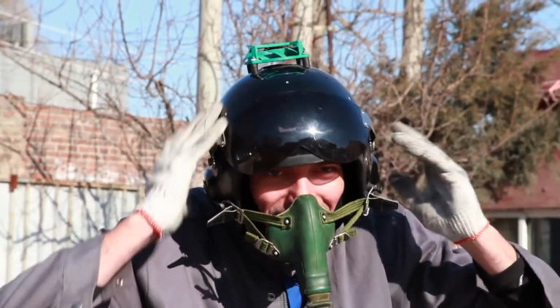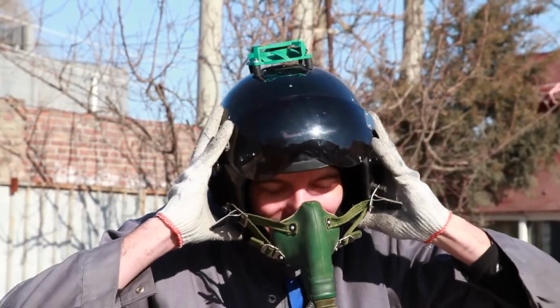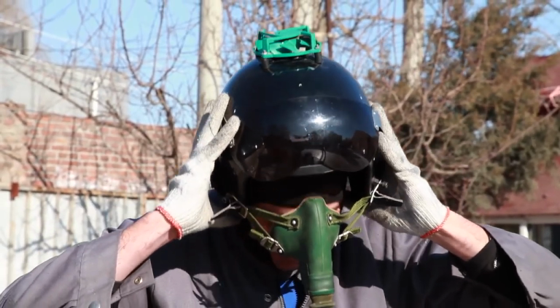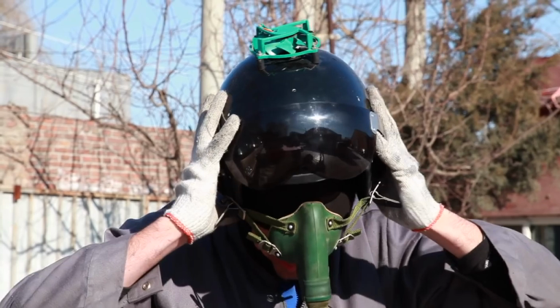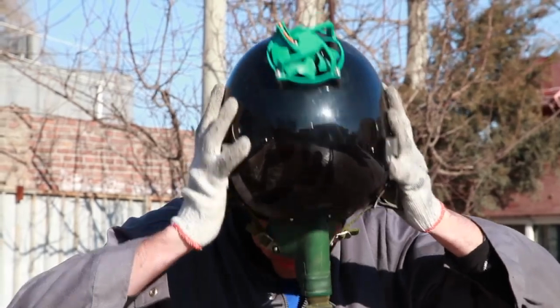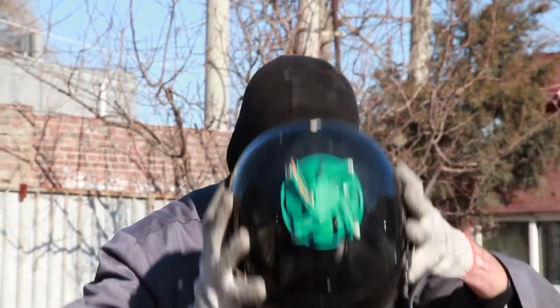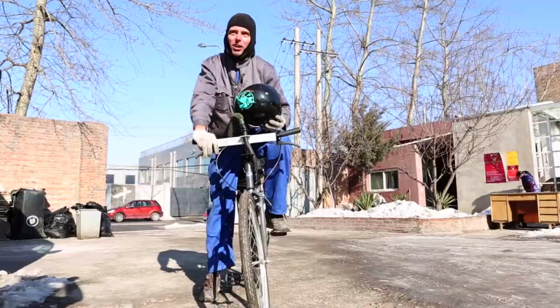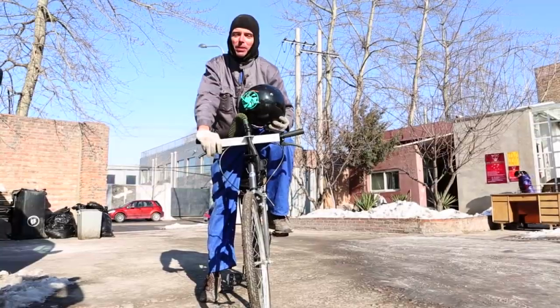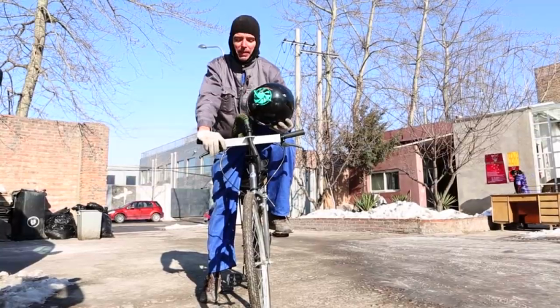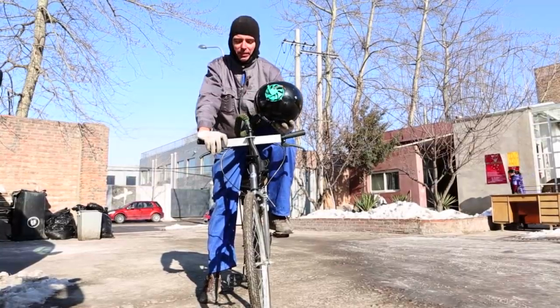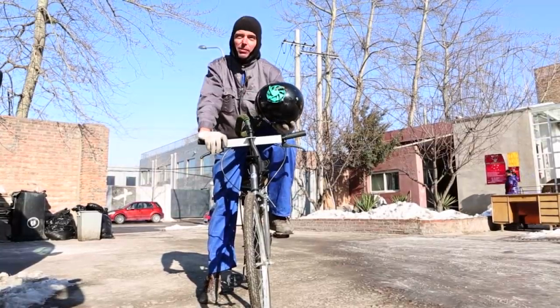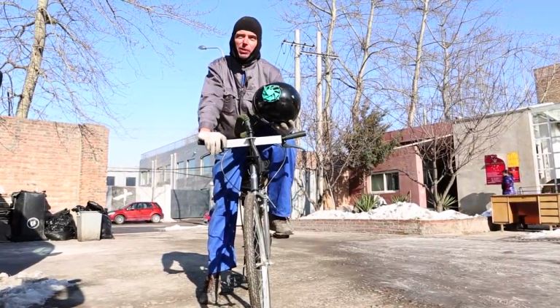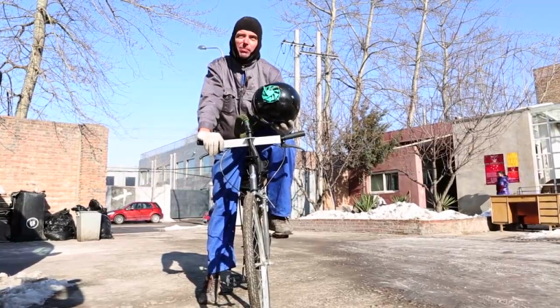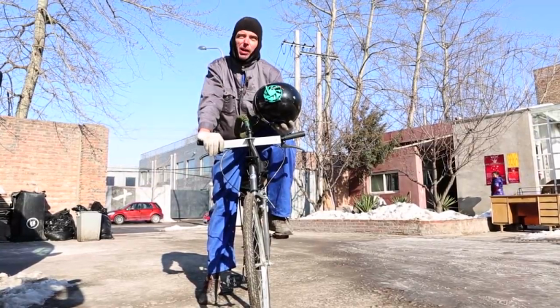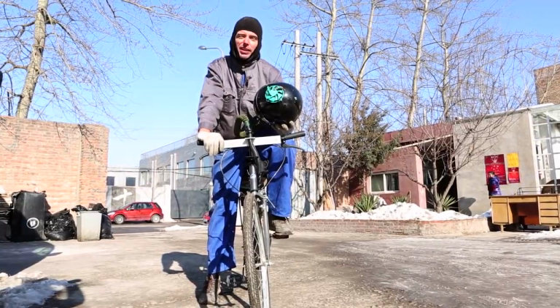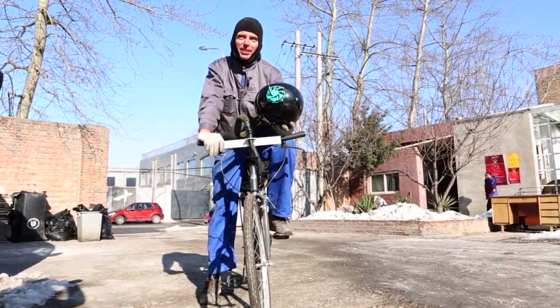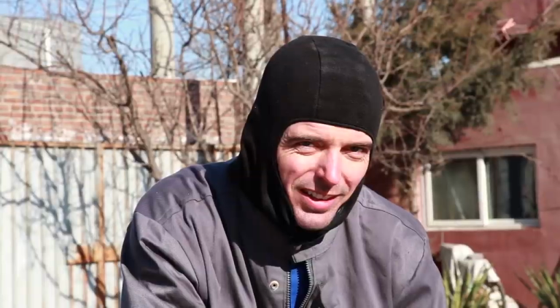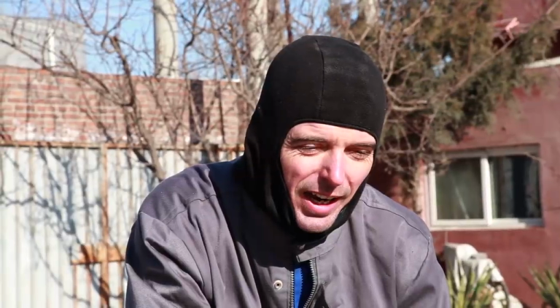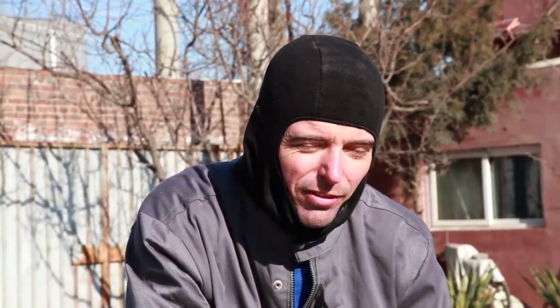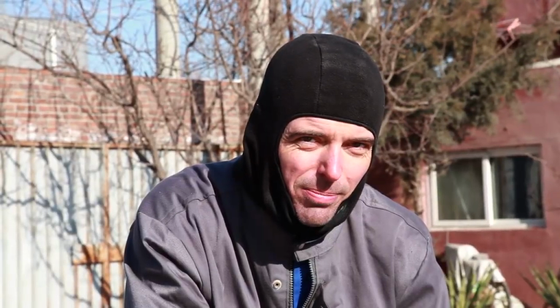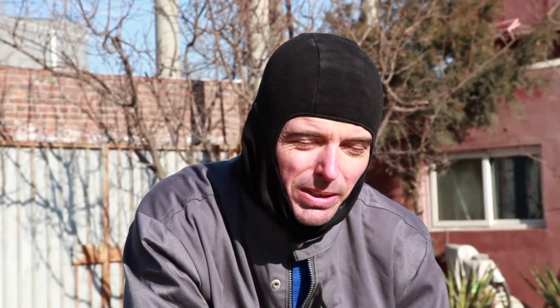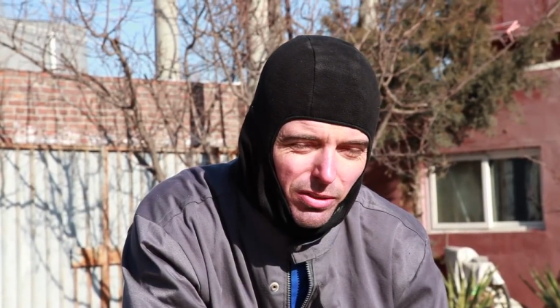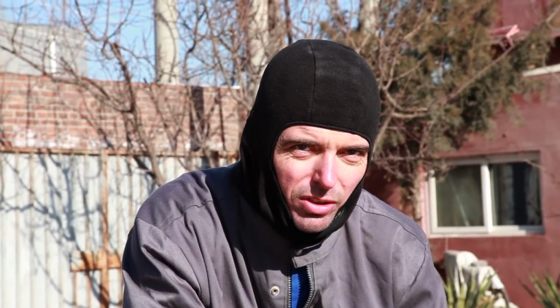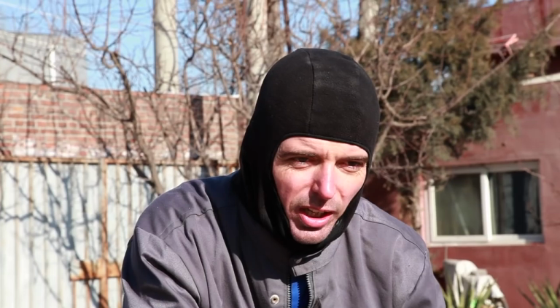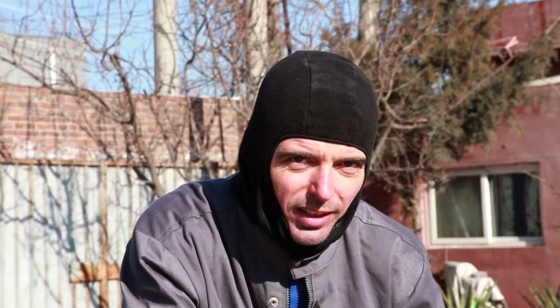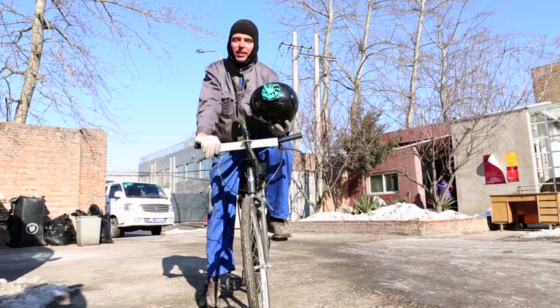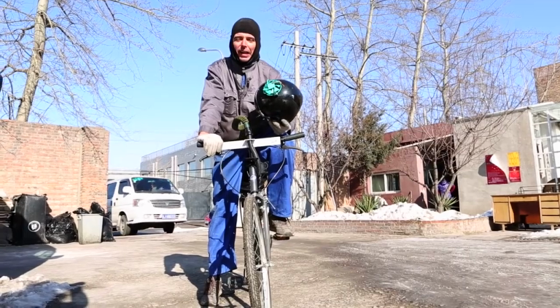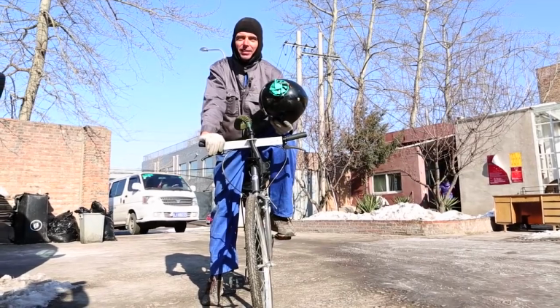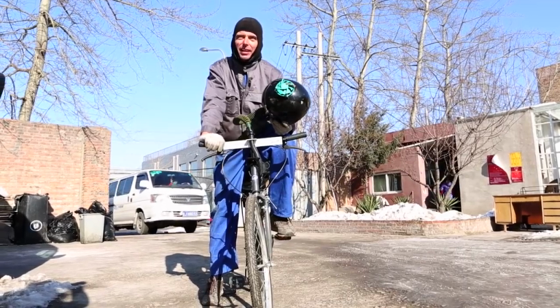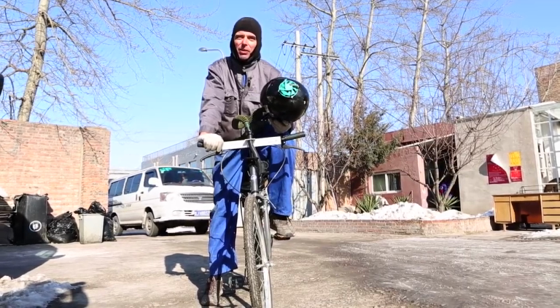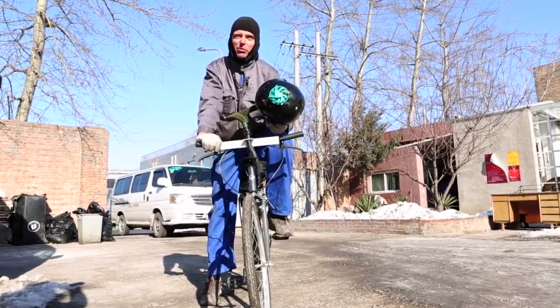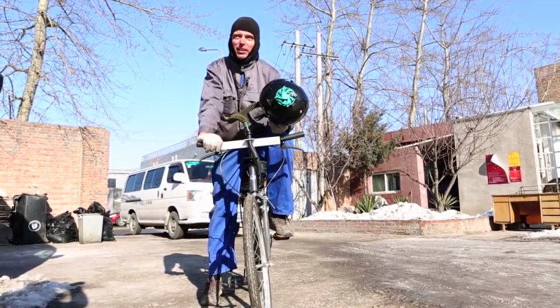Hi, I'm Matt Hope and I made this breathing bike. I have bits of junk — it cleans the air when you ride.